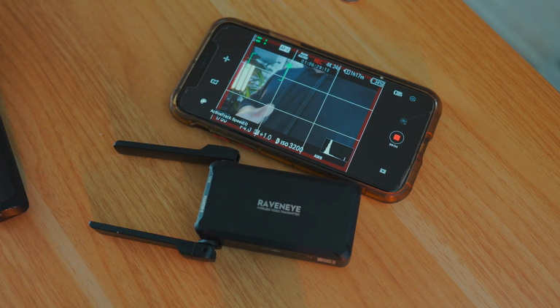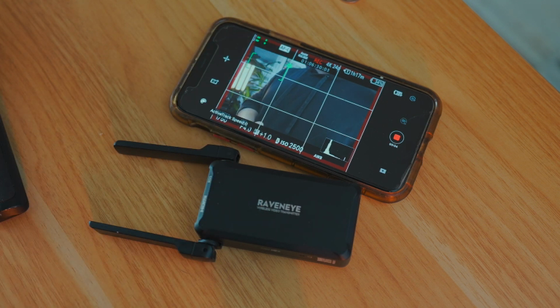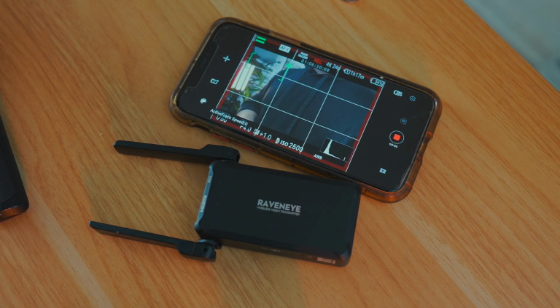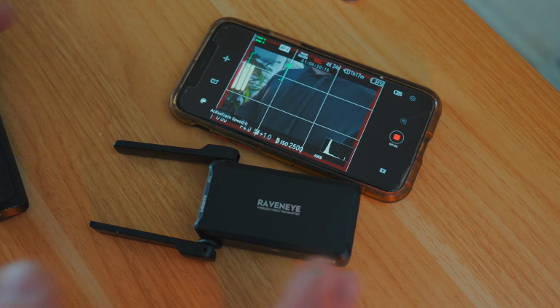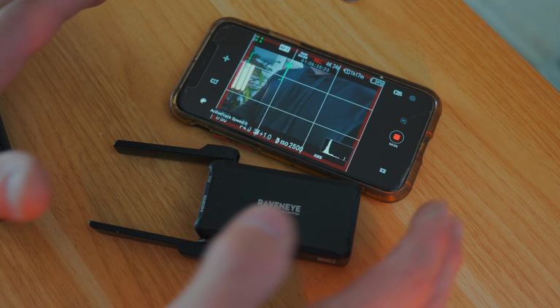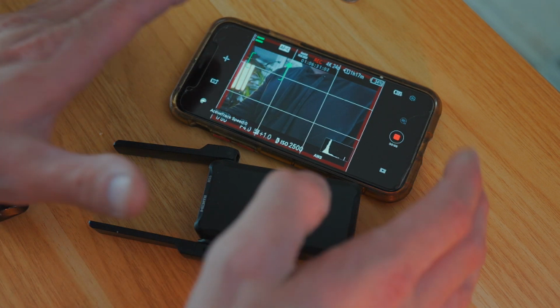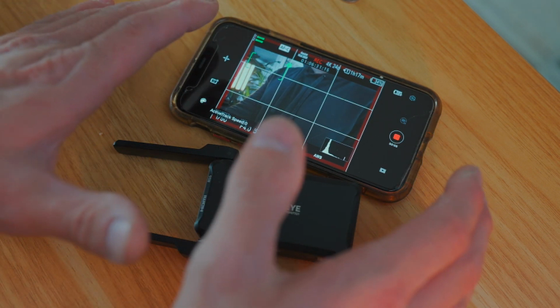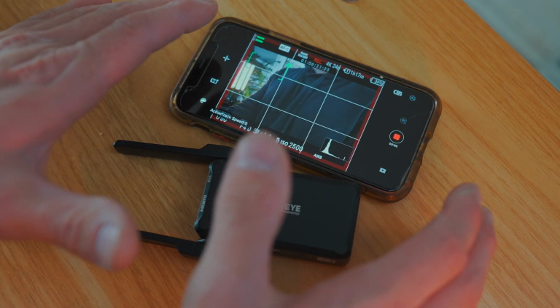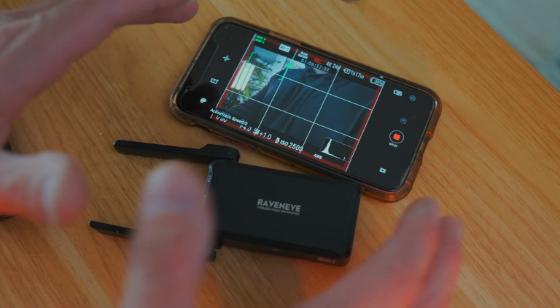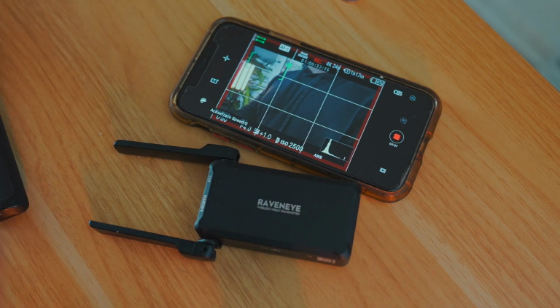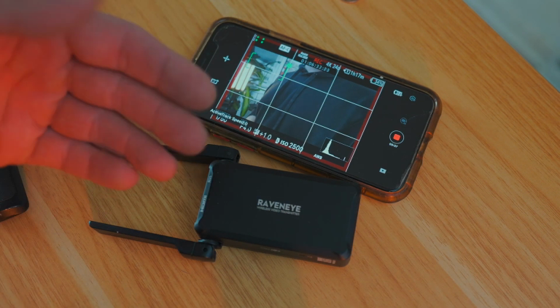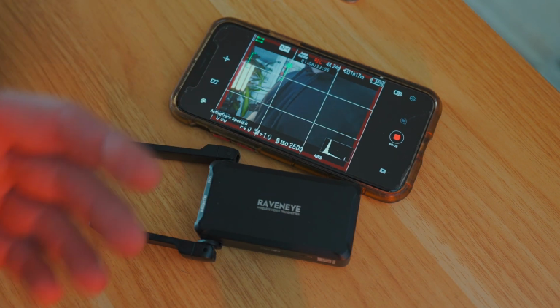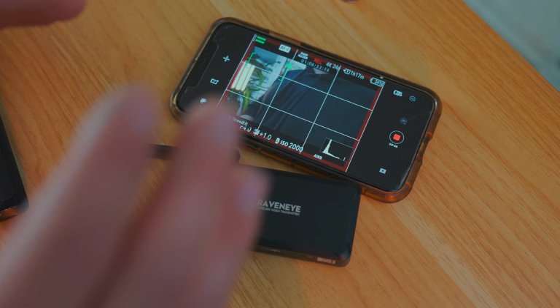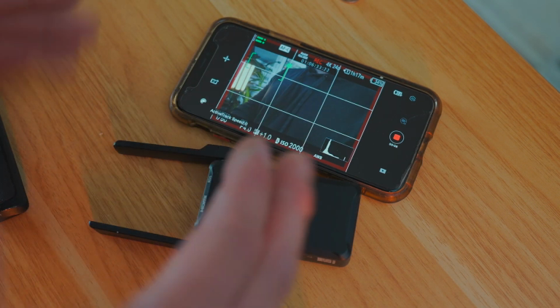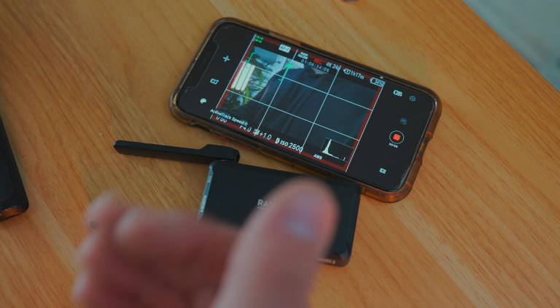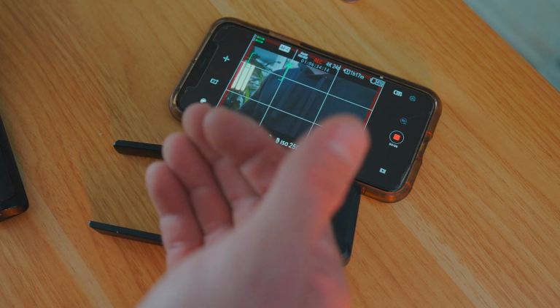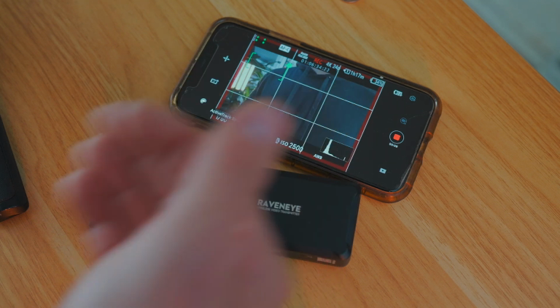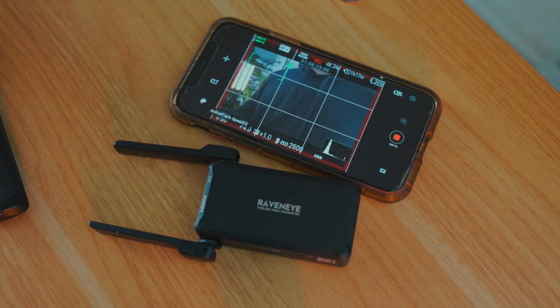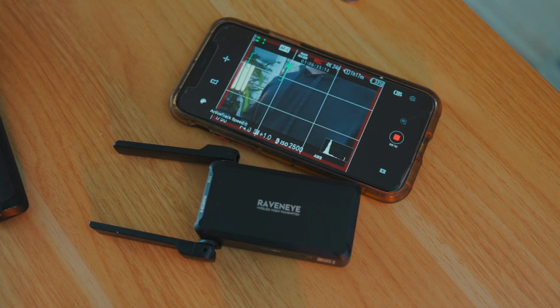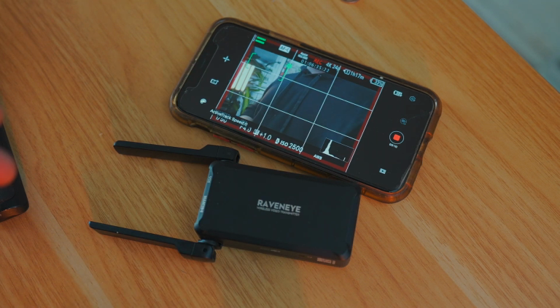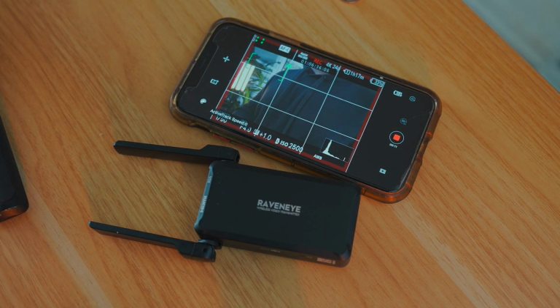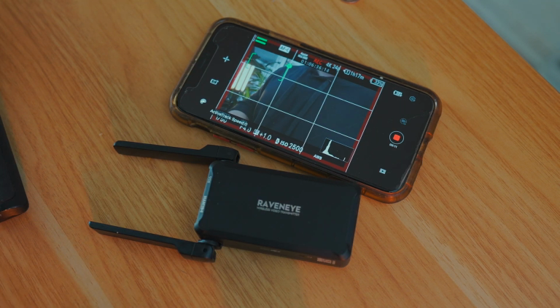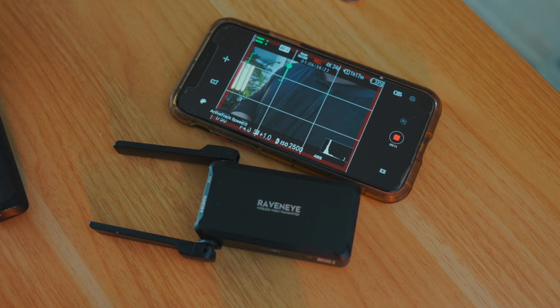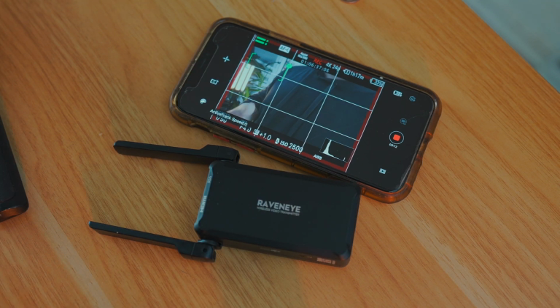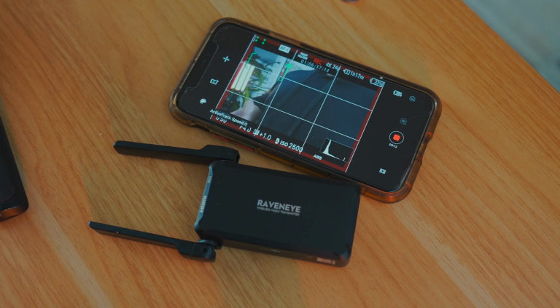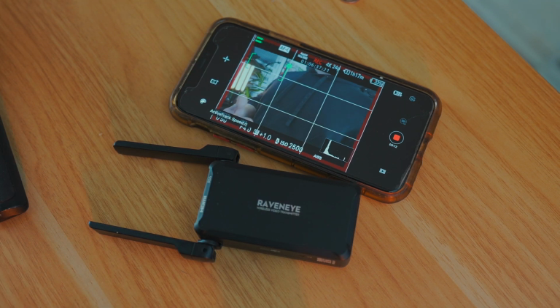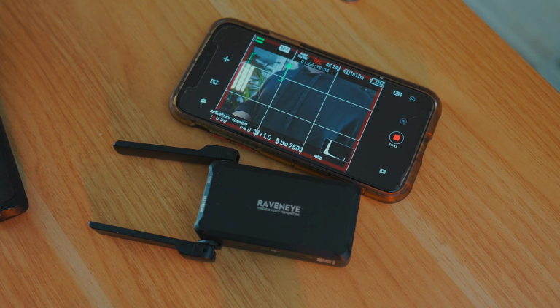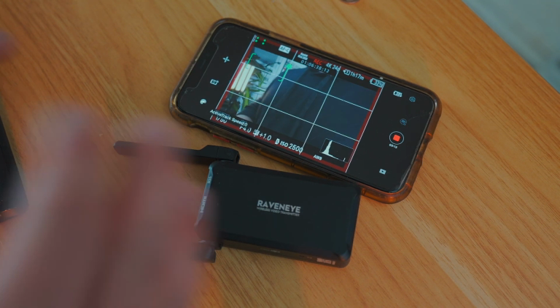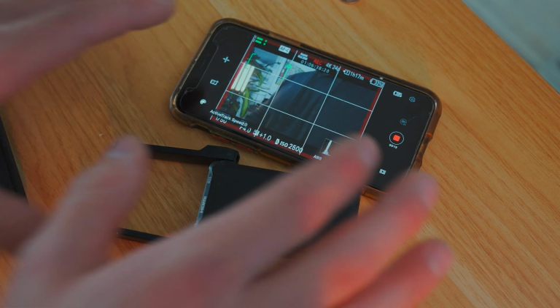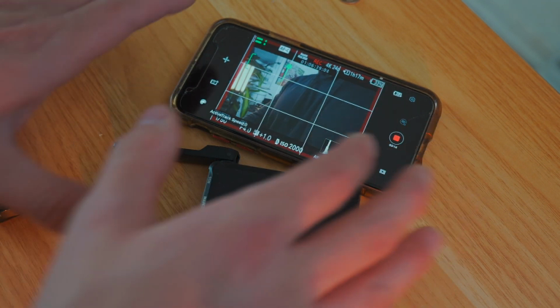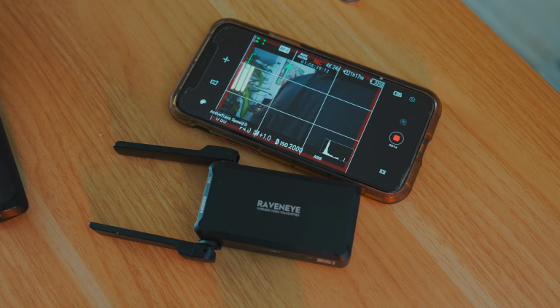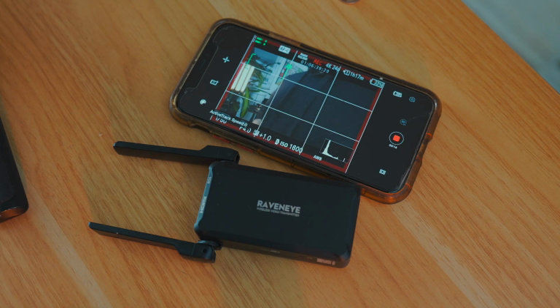It's not going to be the same quality, but you do have some version of a backup. The downfall with smartphones is limited storage — or should I say the excessive price for storage on a smartphone.